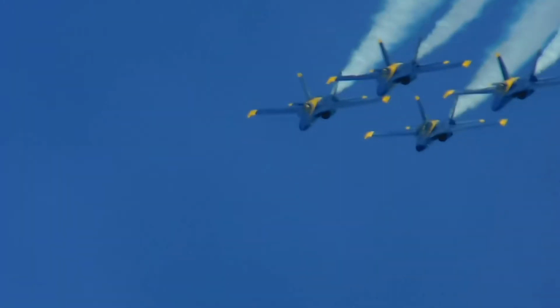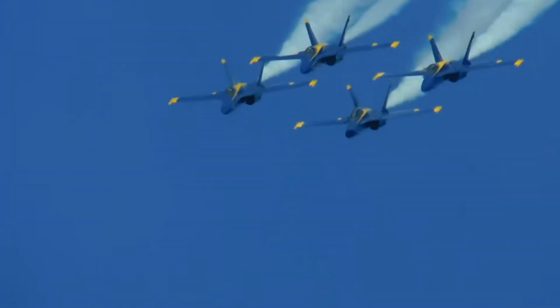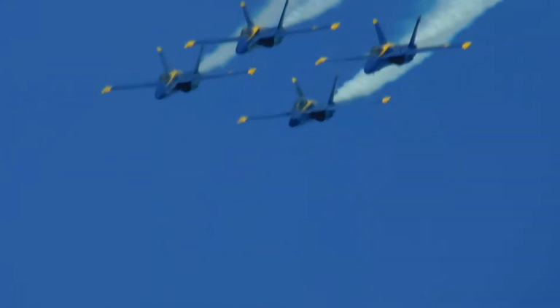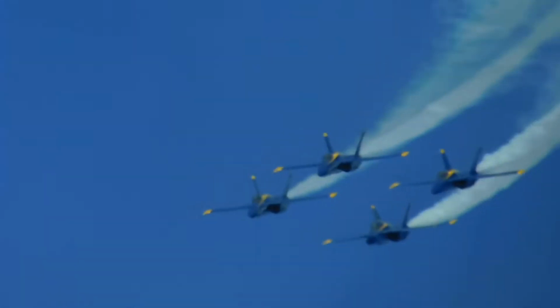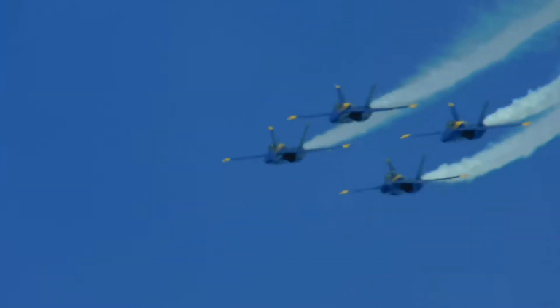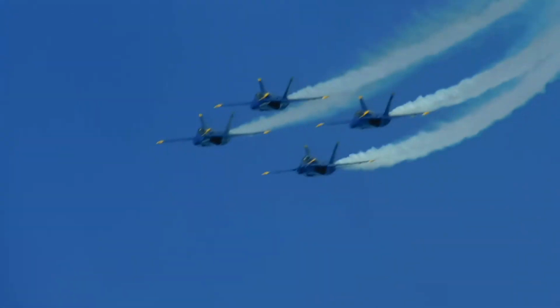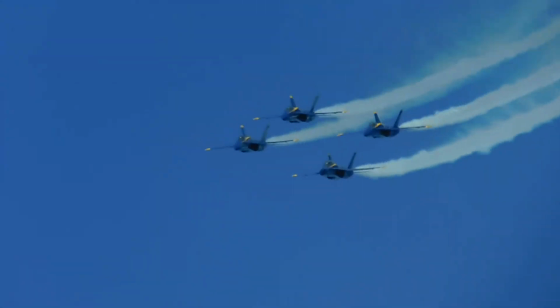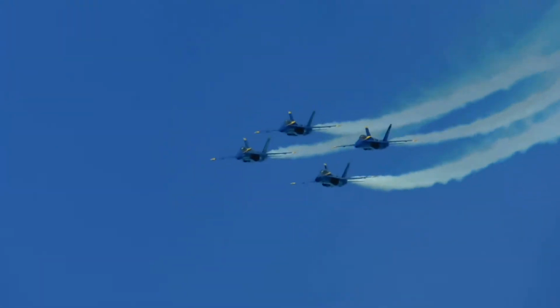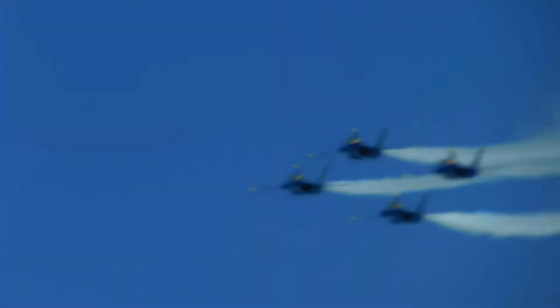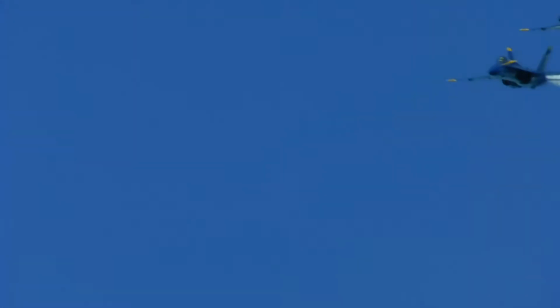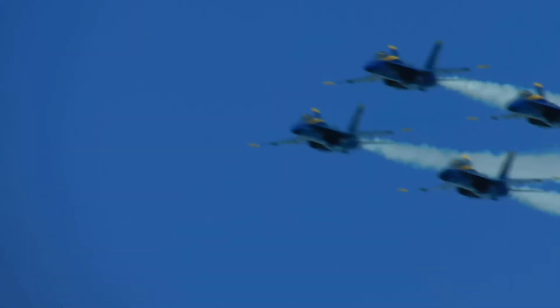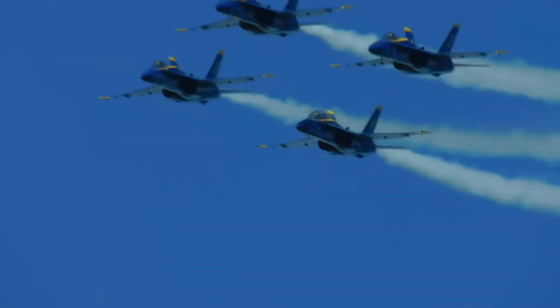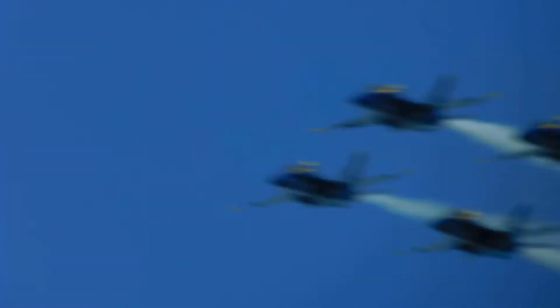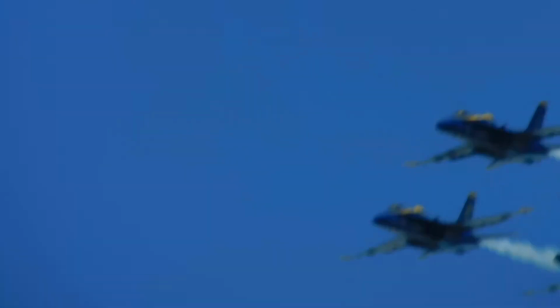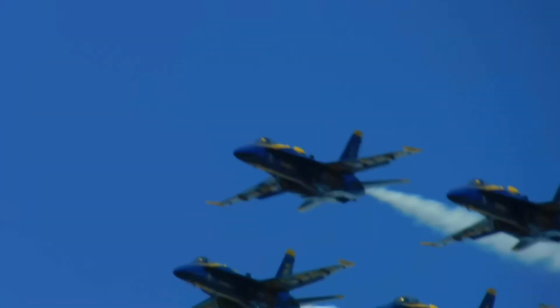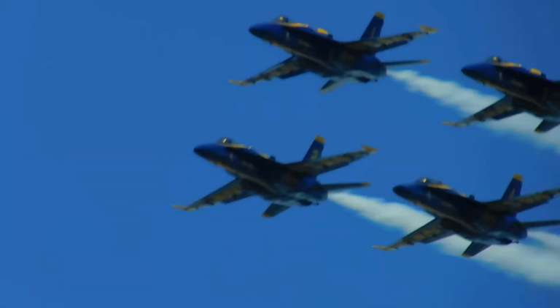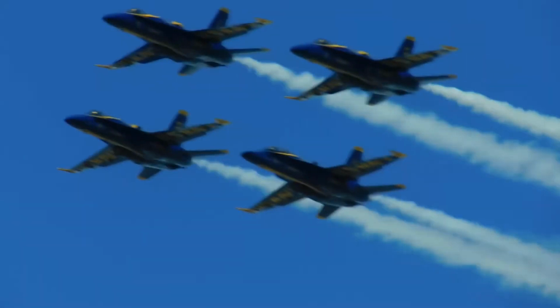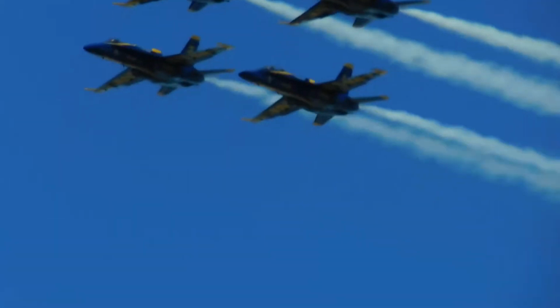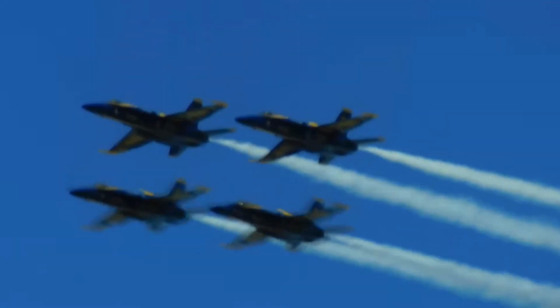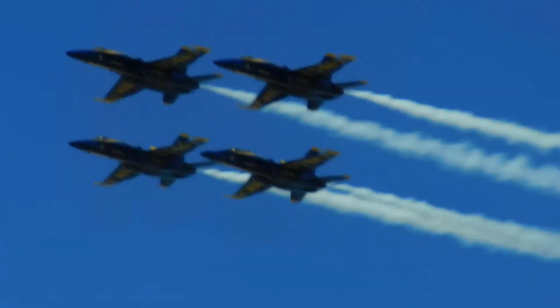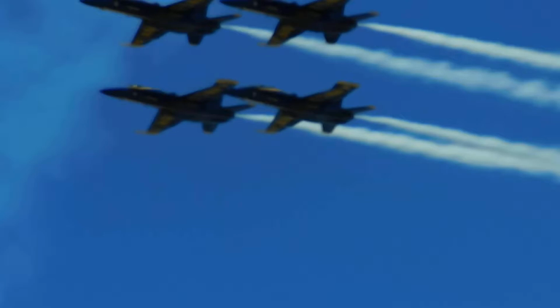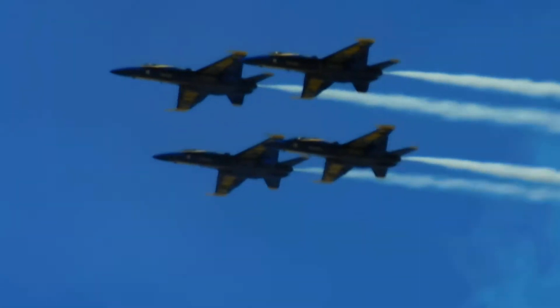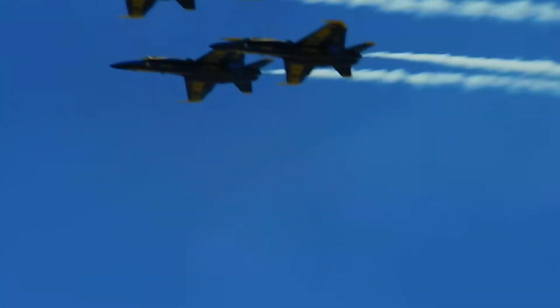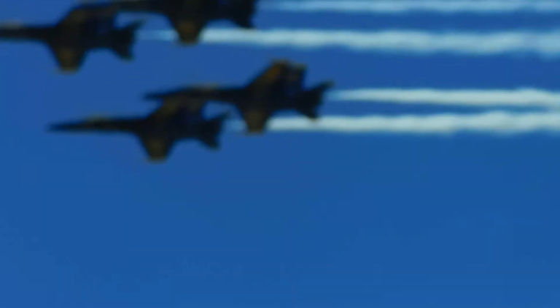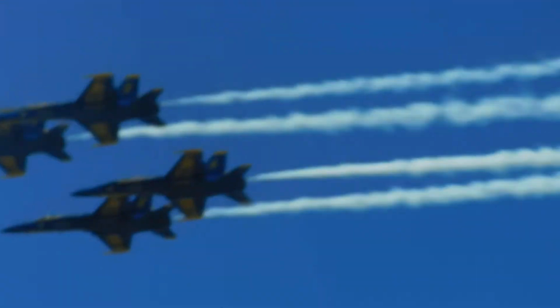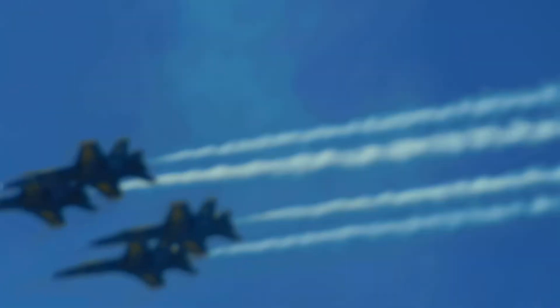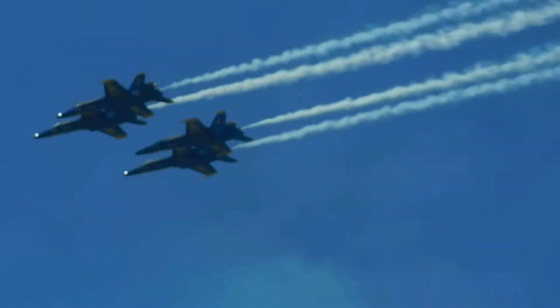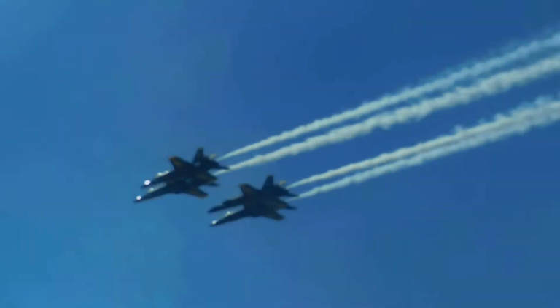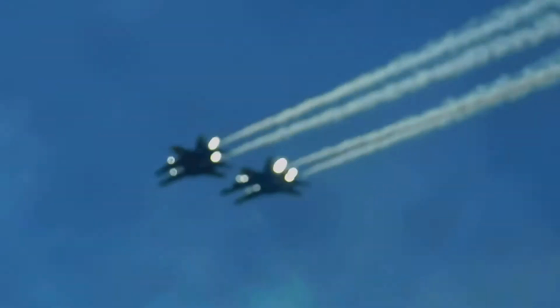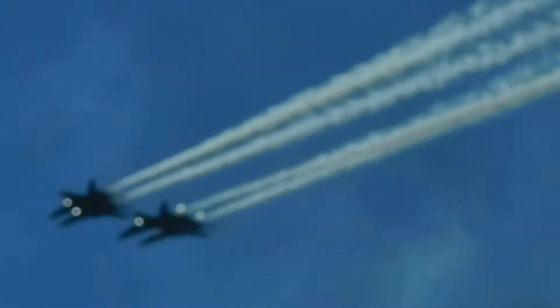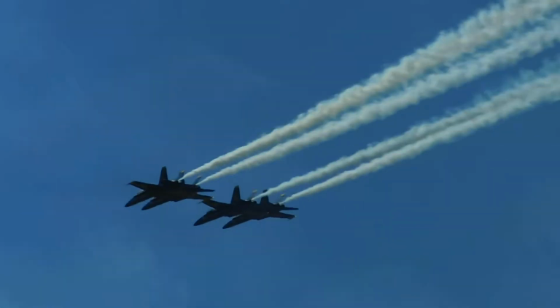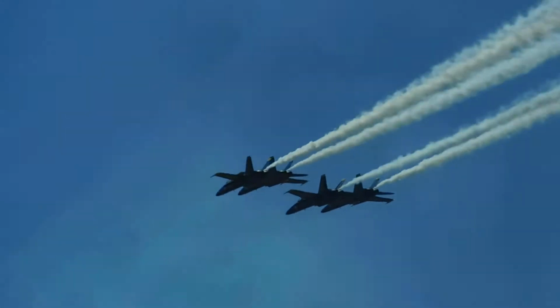As the formation pulls to level, each pilot will perform an individual break turn and exit the flight line in a separate direction. The crew will break!